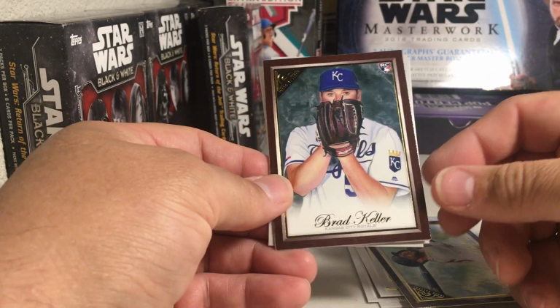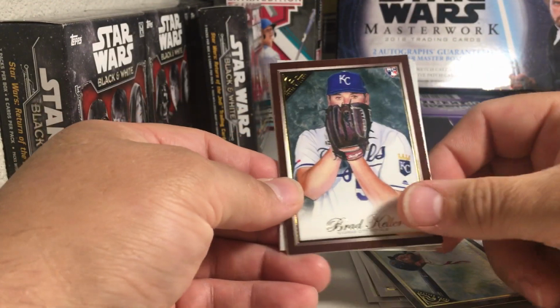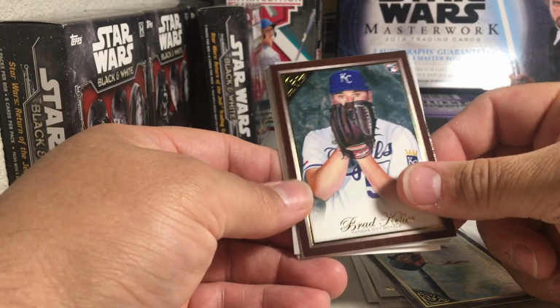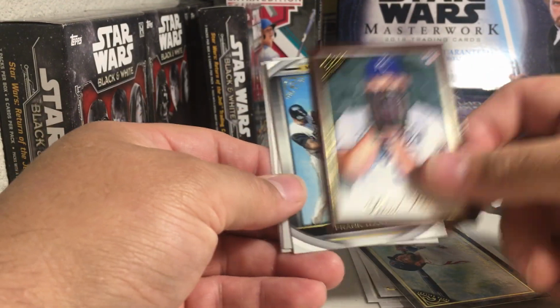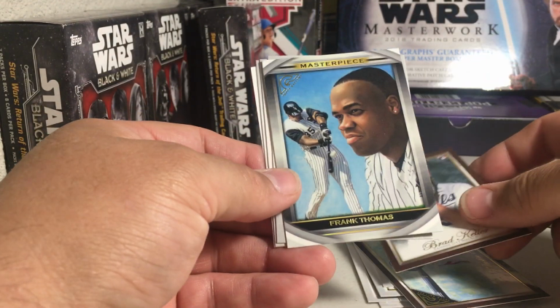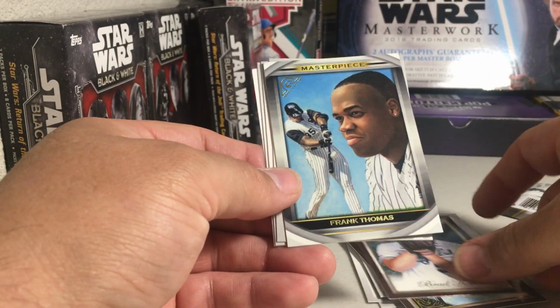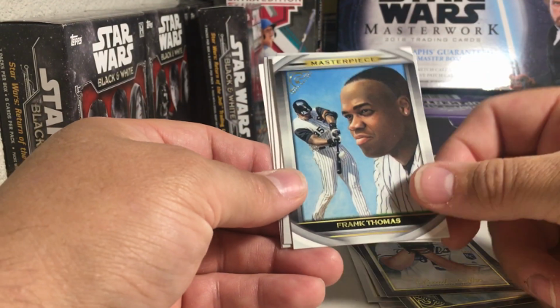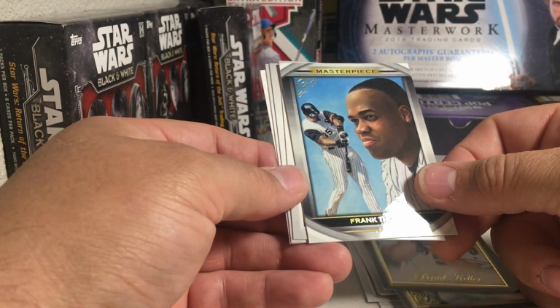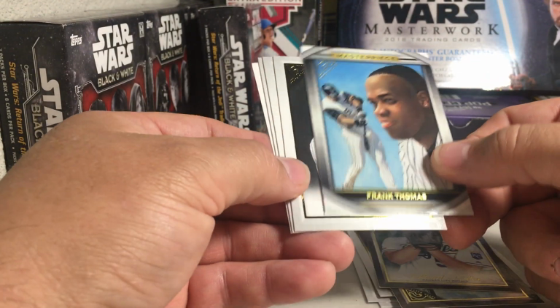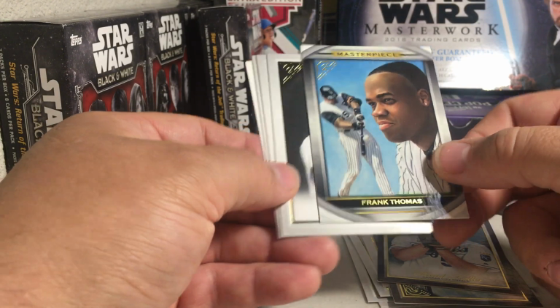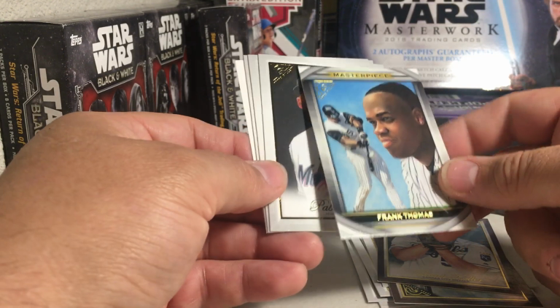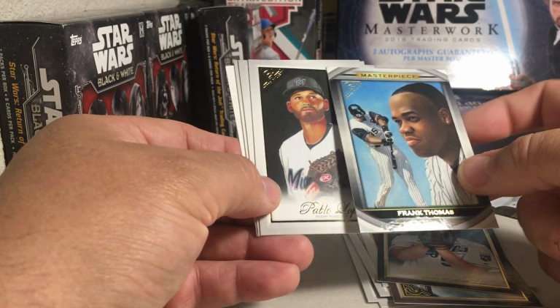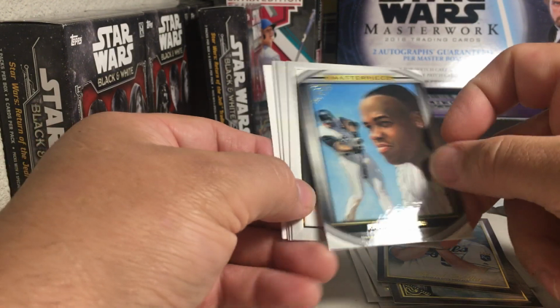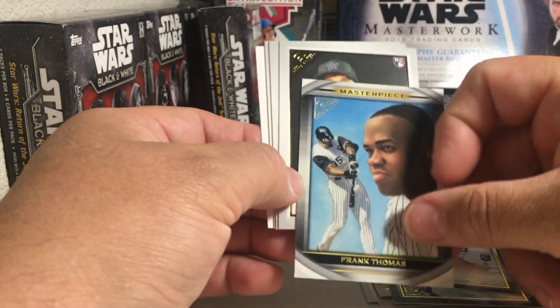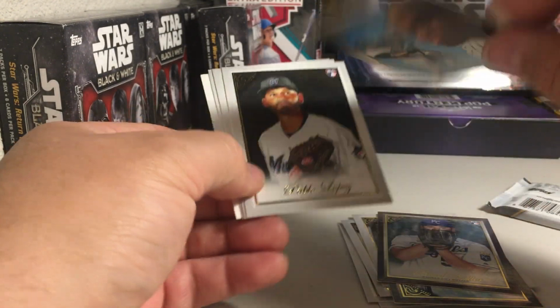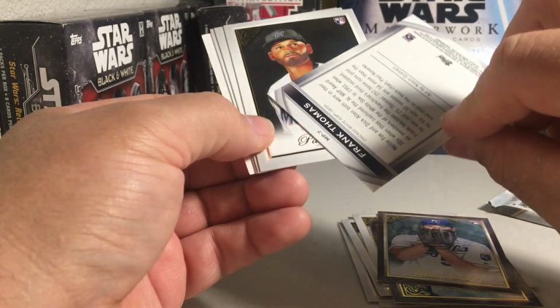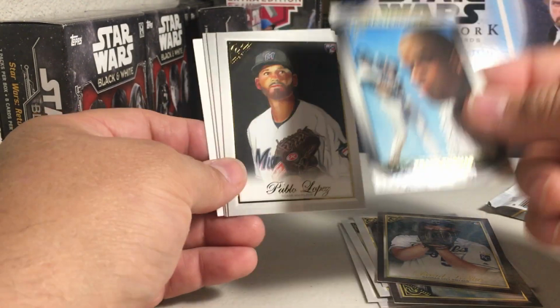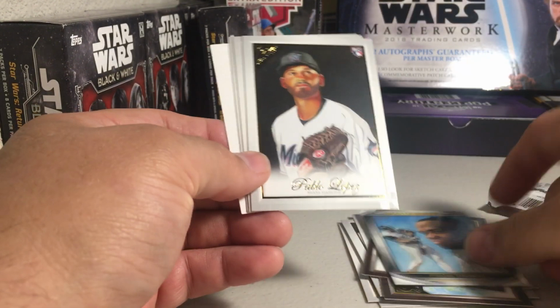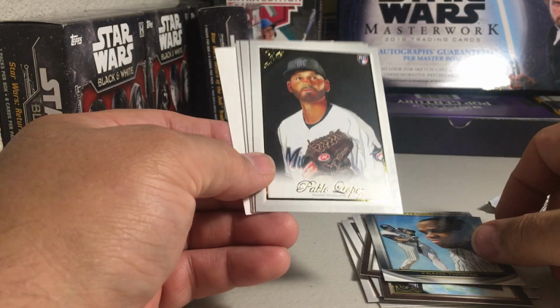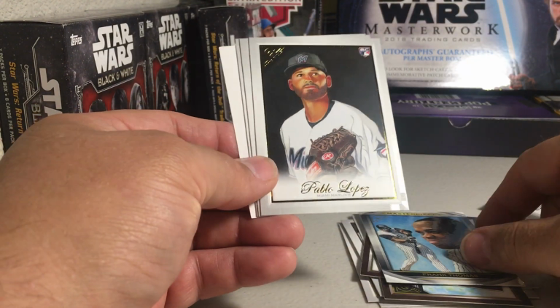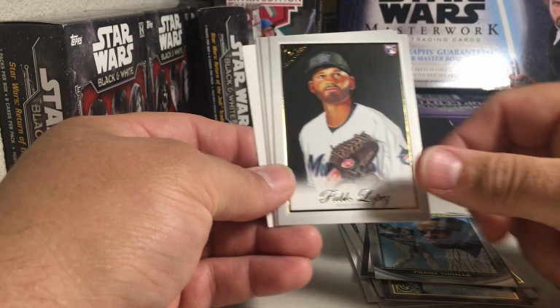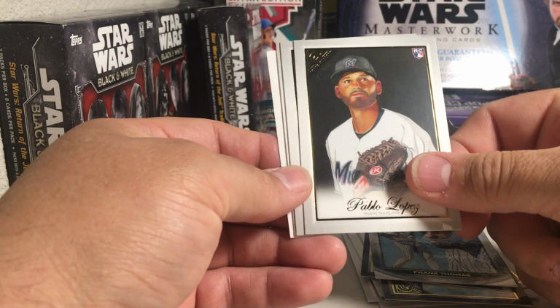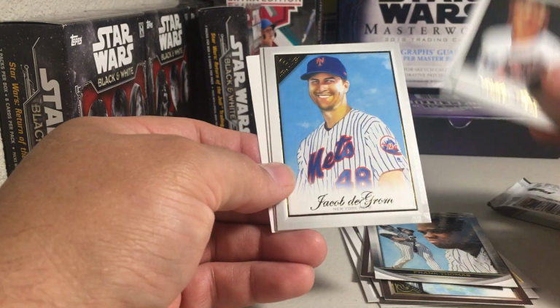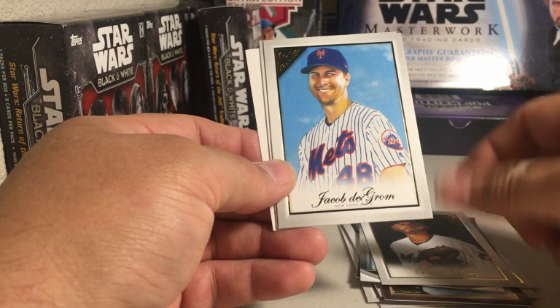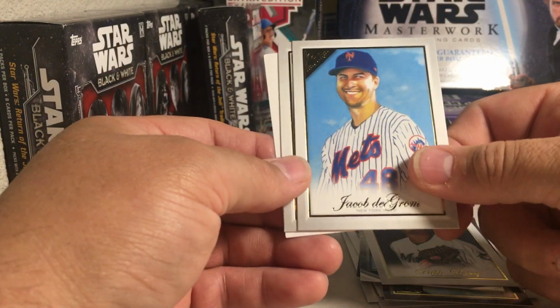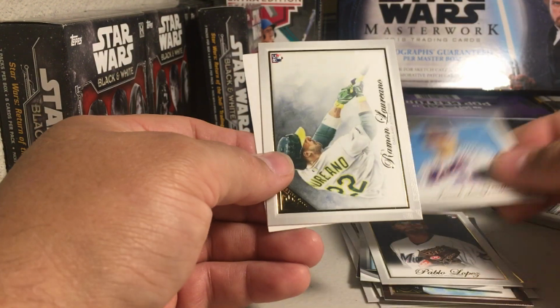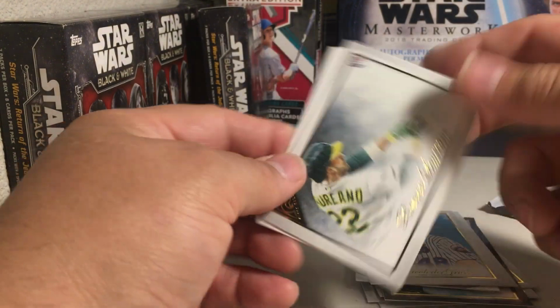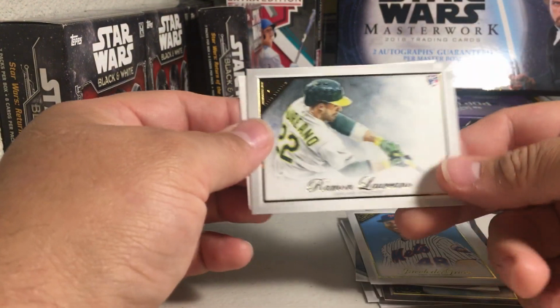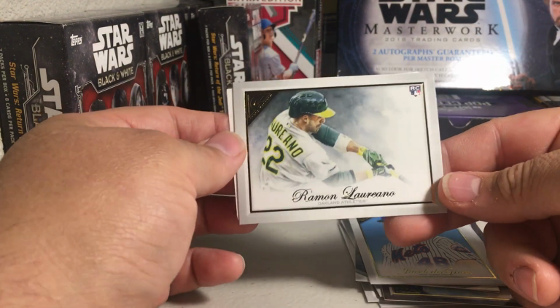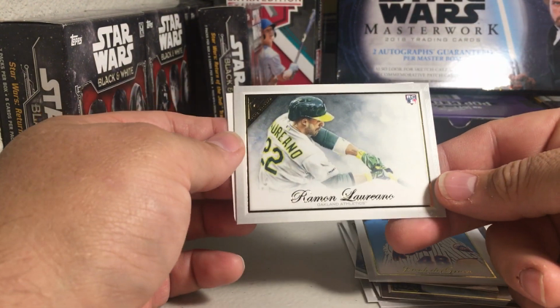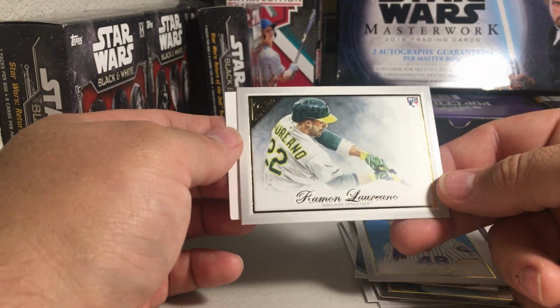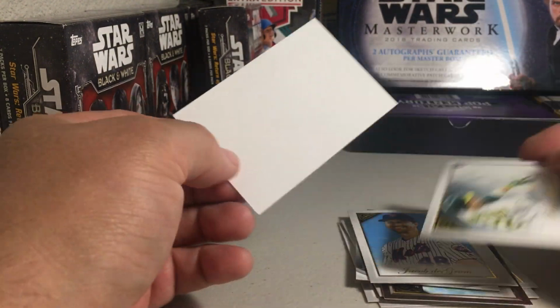Brad Keller, Rookie. Frank Thomas, Masterpiece — this one has a glossy finish on it. Pablo Lopez, Rookie. Jacob DeGrom. And Ramon Lariano, Rookie.